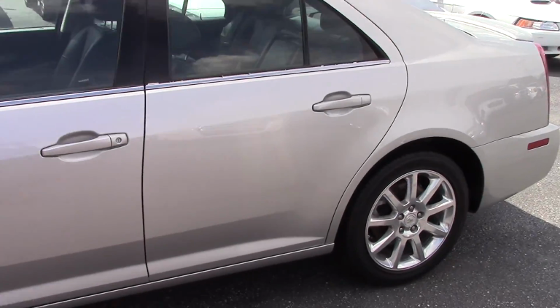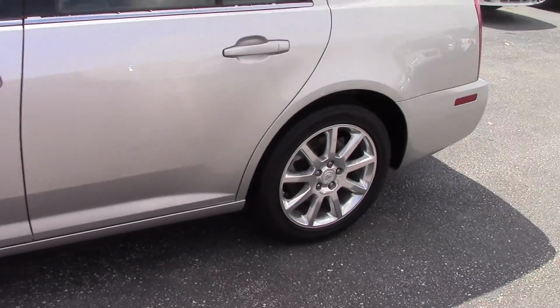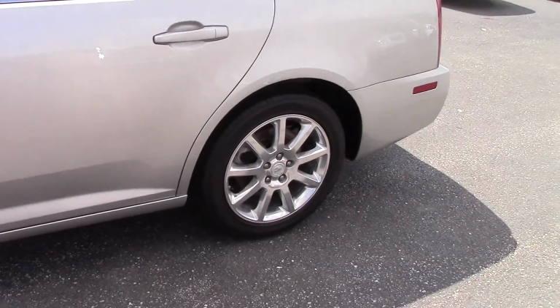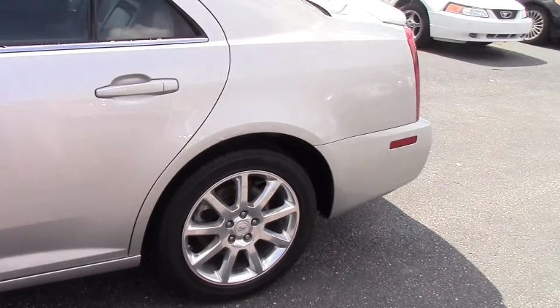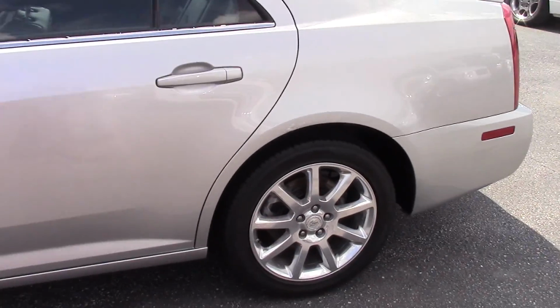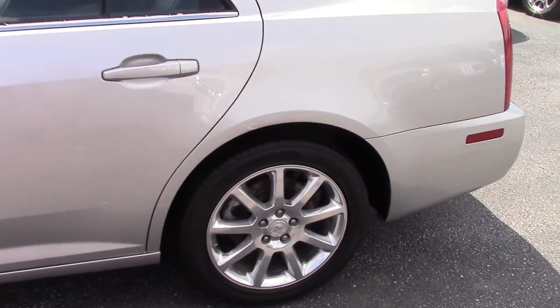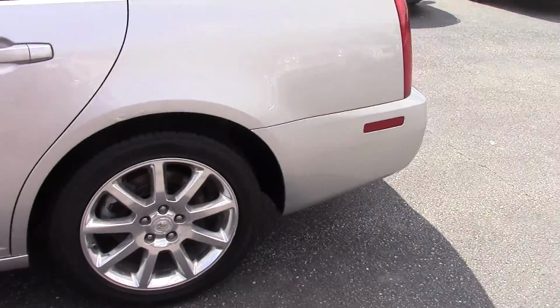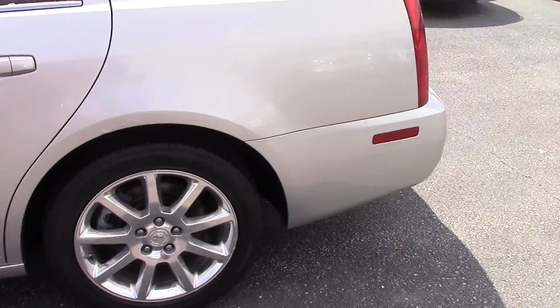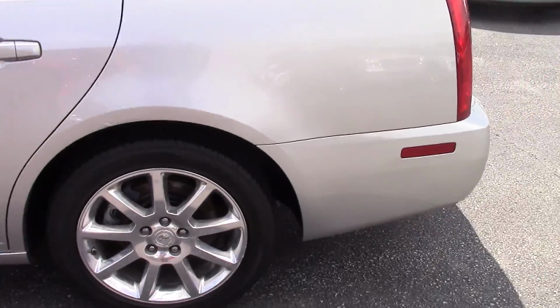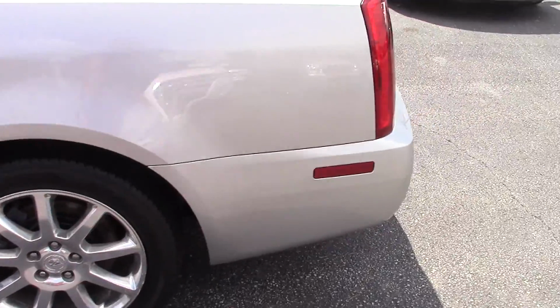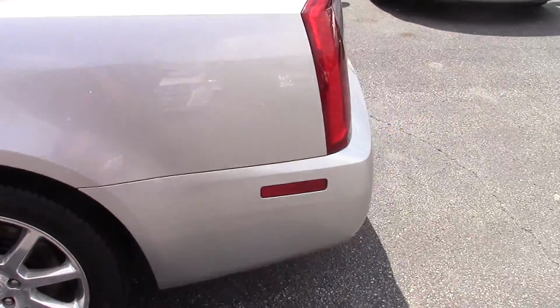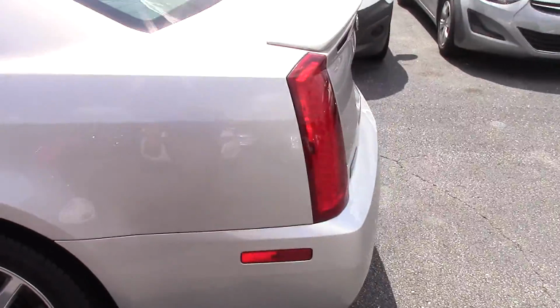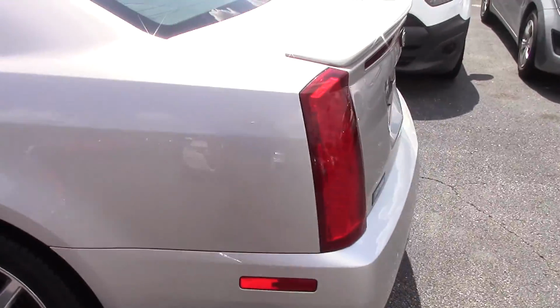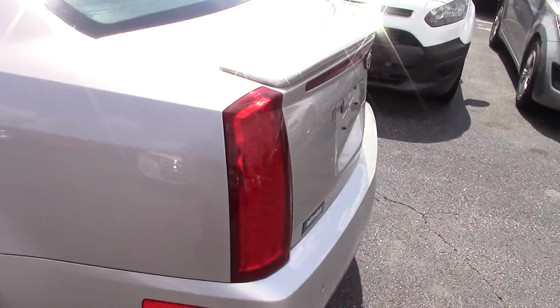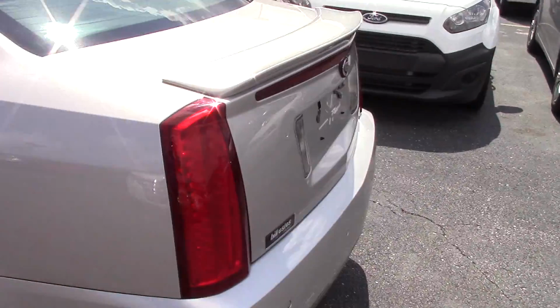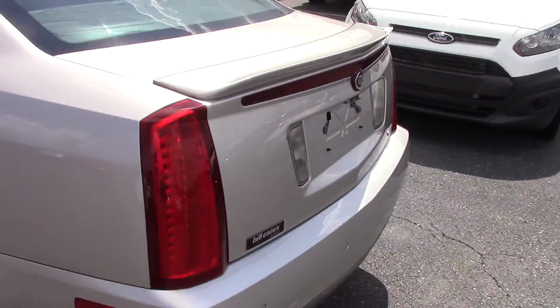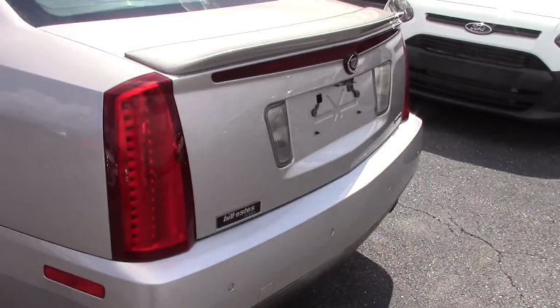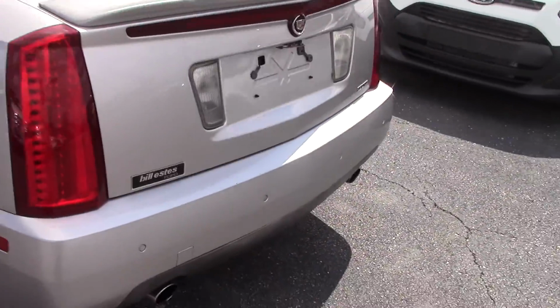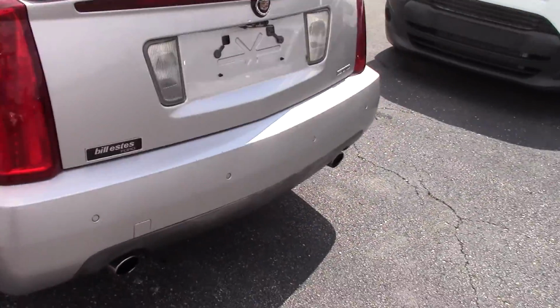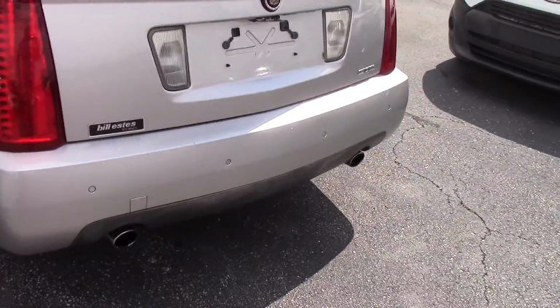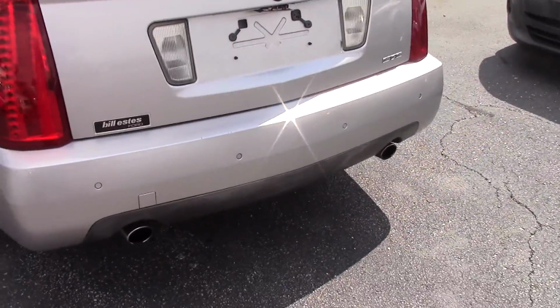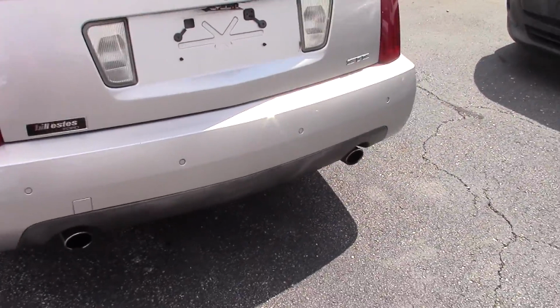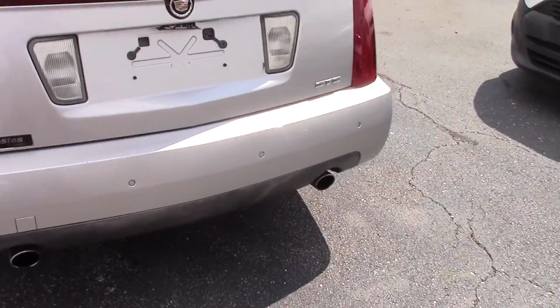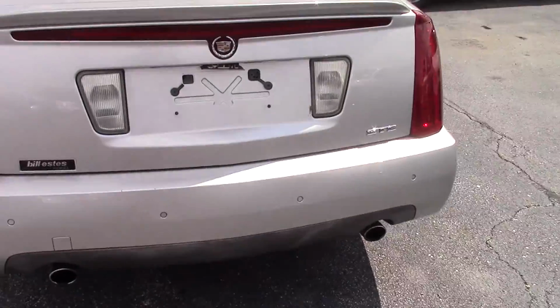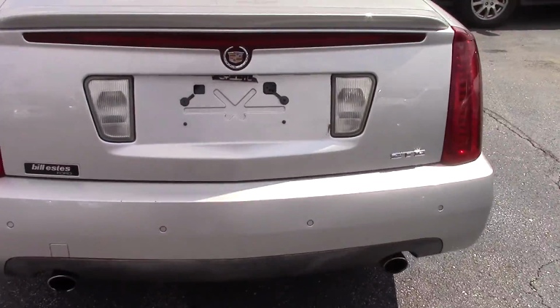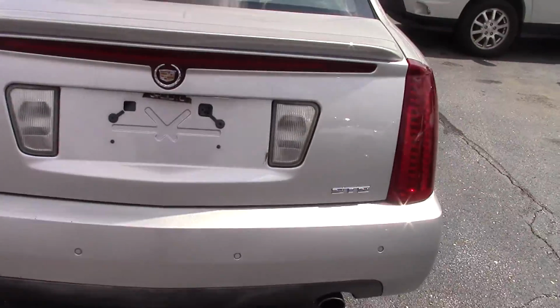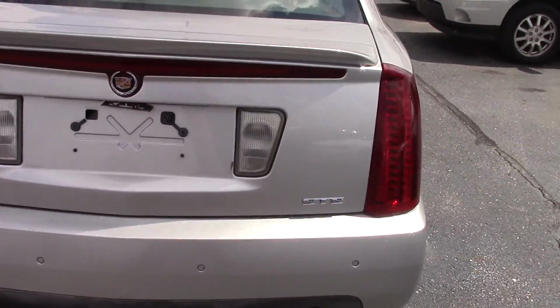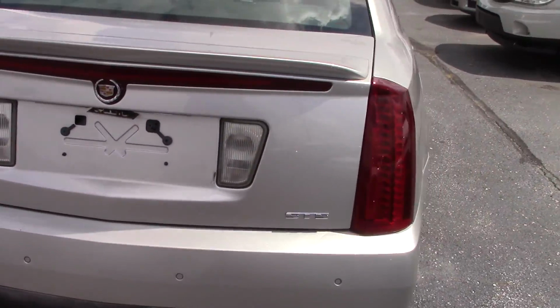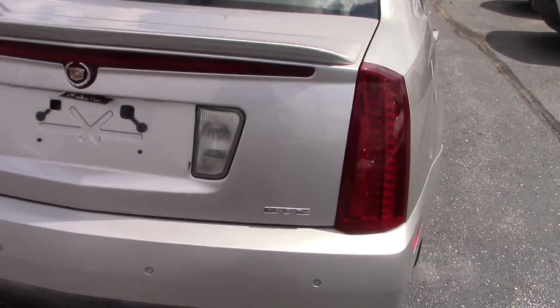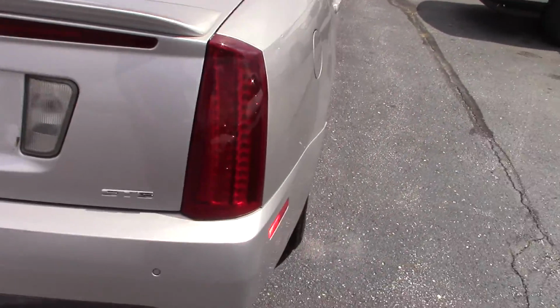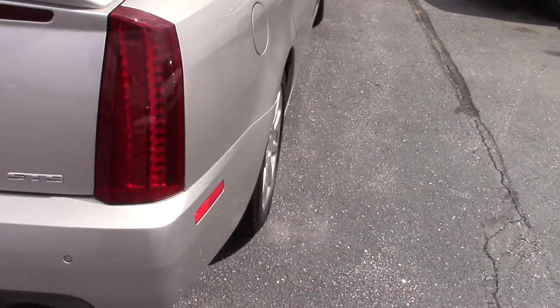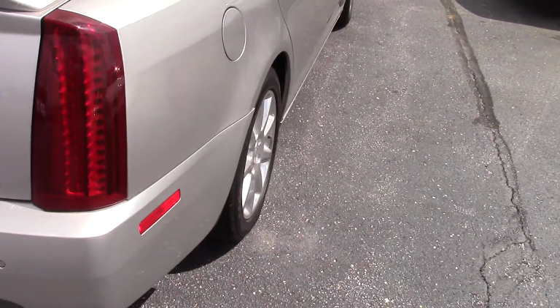Tires and wheels look fantastic. A lot of good rubber on the tires. We do have the backup sensors, which is great — you don't see that often.